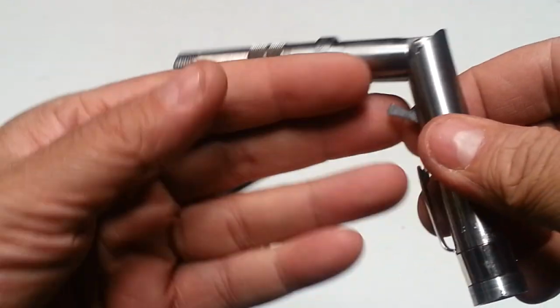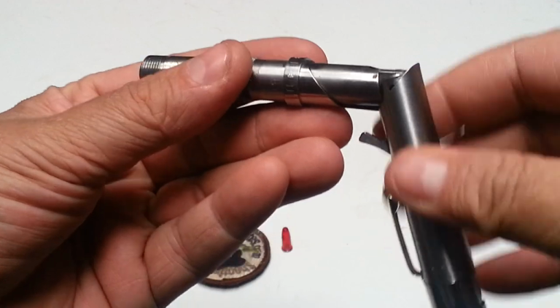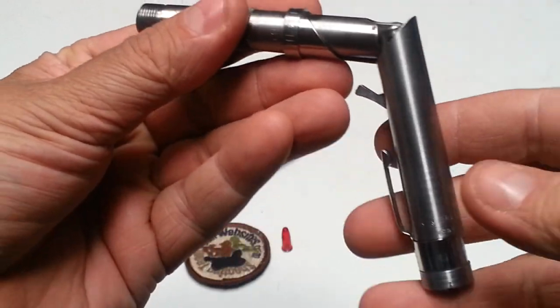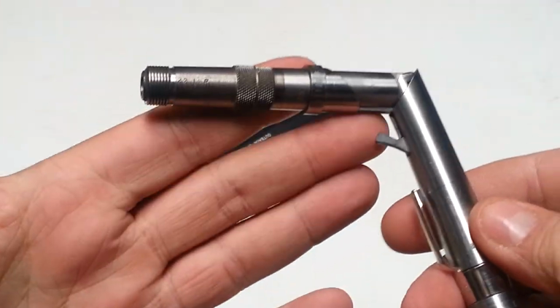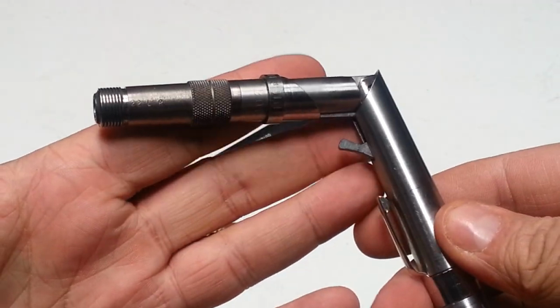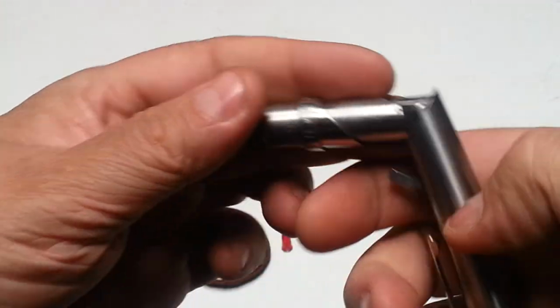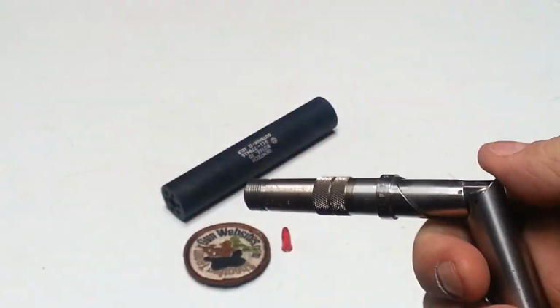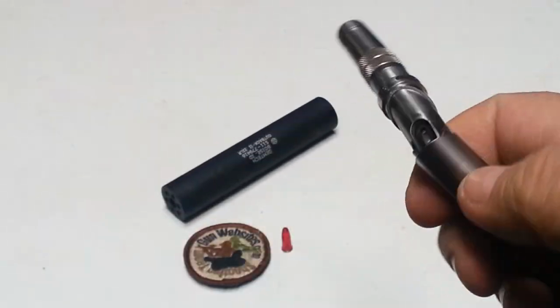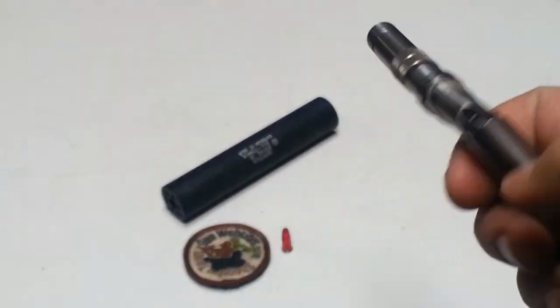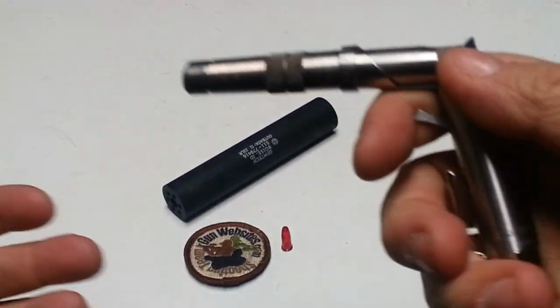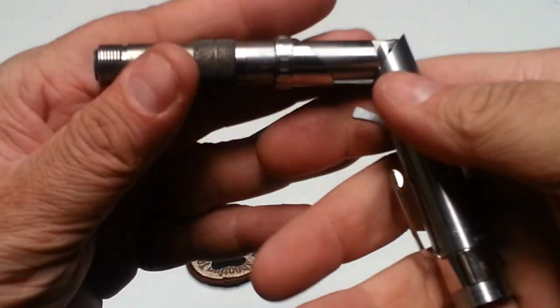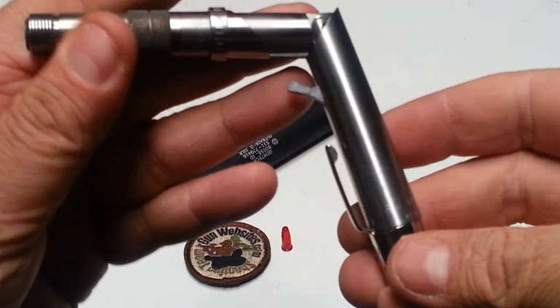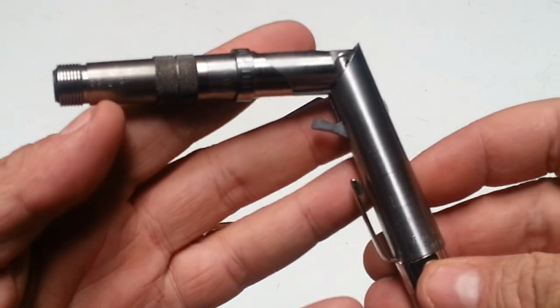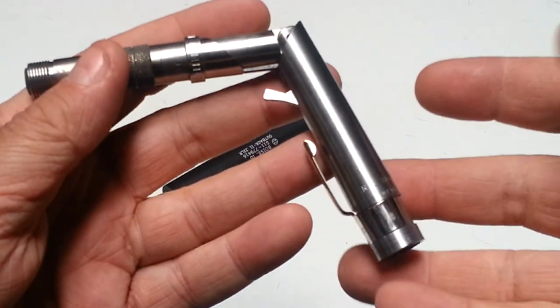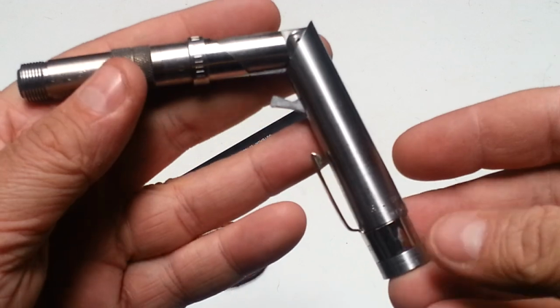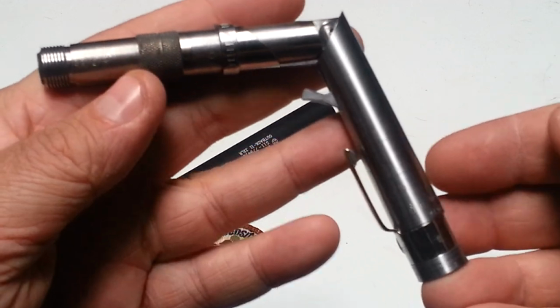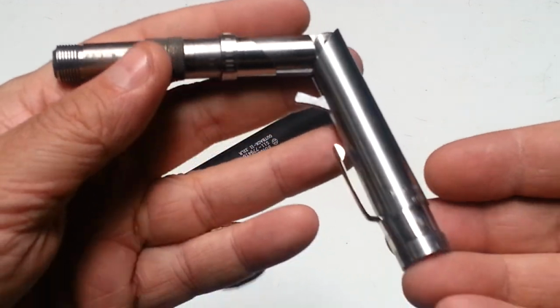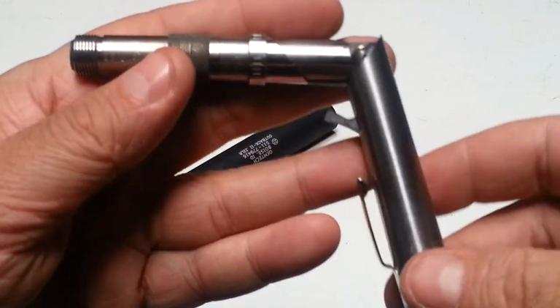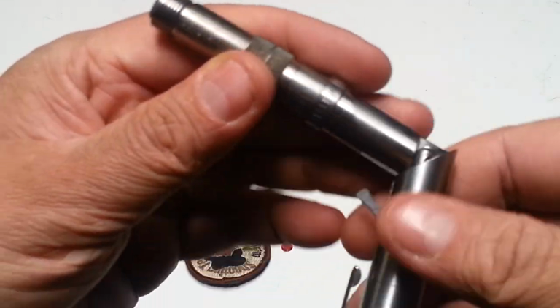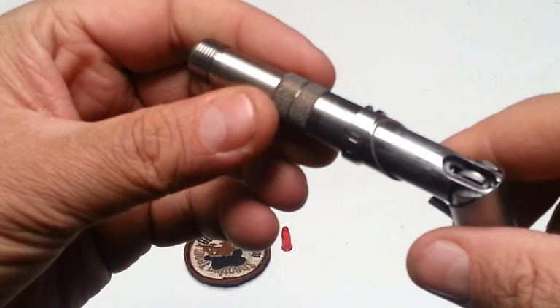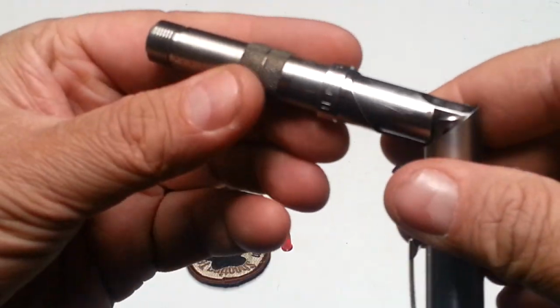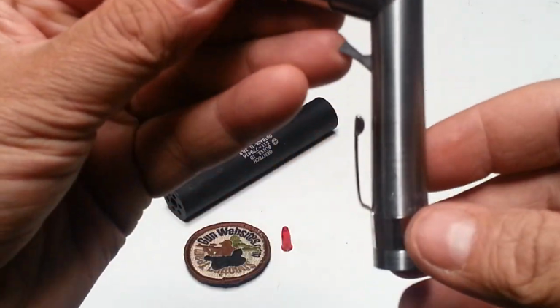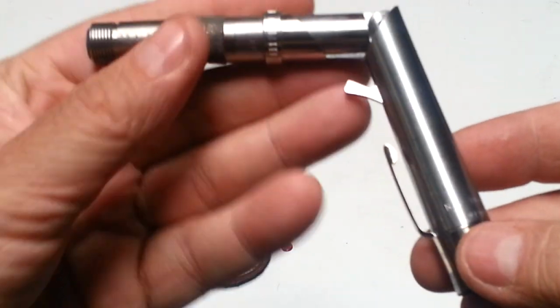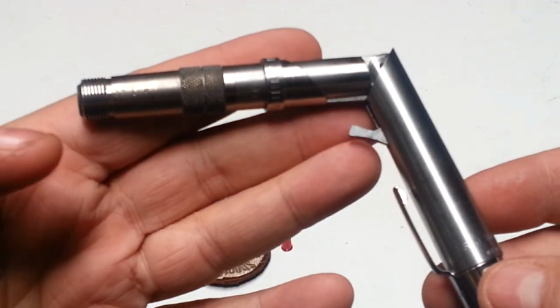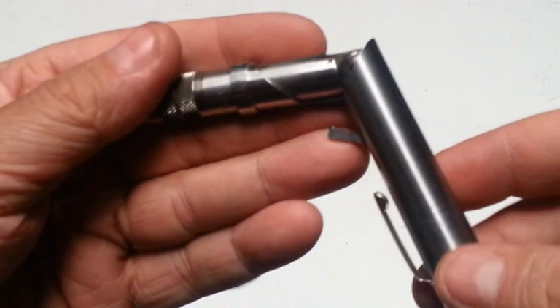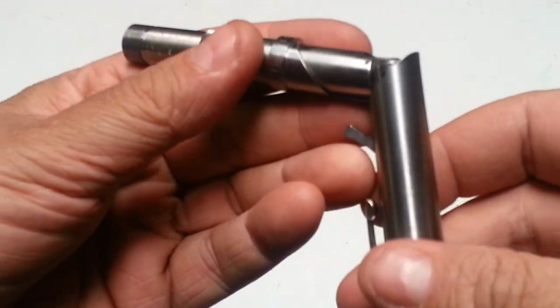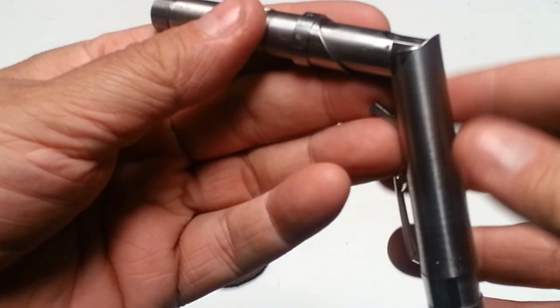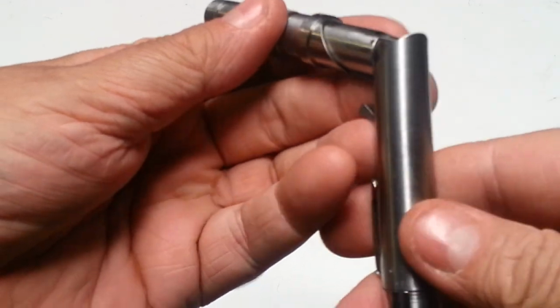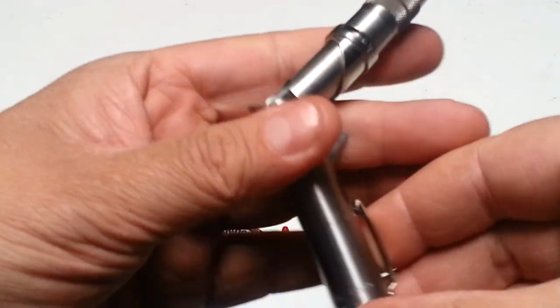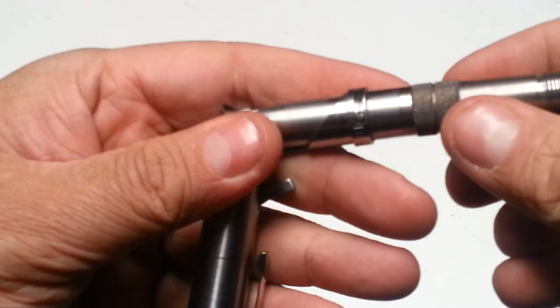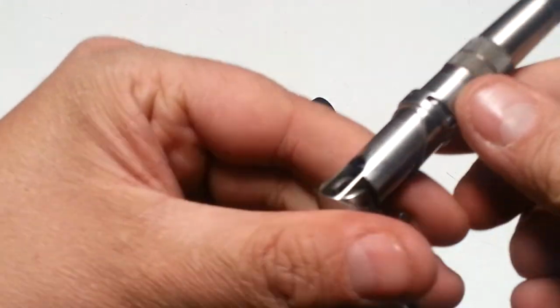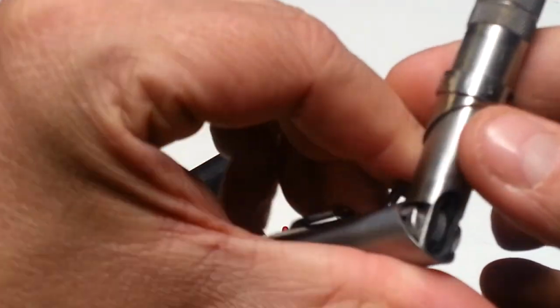It takes an effort to turn it into this mode, and once it's in this mode, it's a pistol. It doesn't look like other pistols, but it is a single-shot pistol. So there's very little difference between this and maybe a Derringer, as far as the law is concerned.